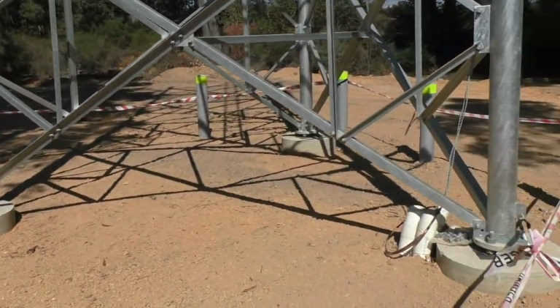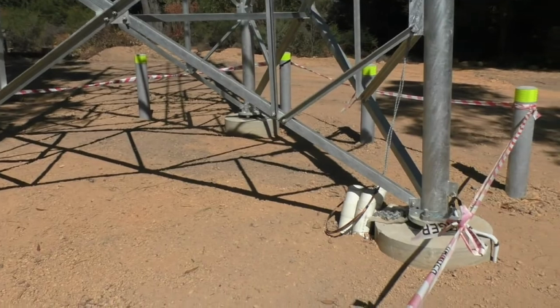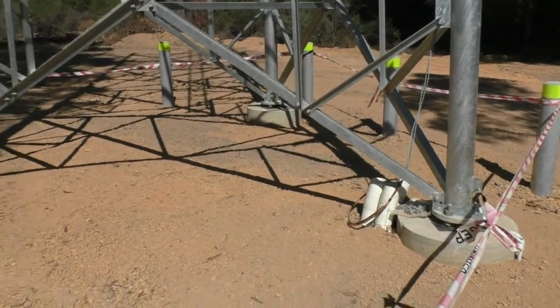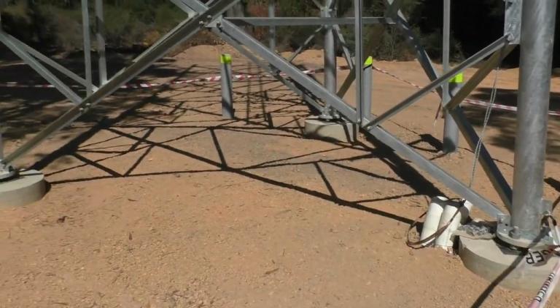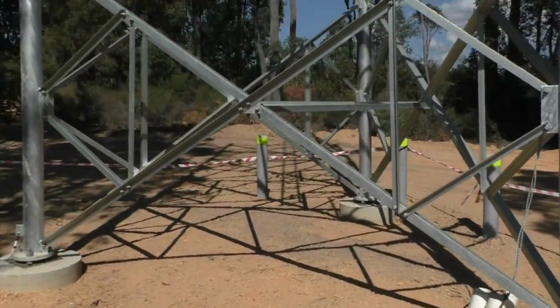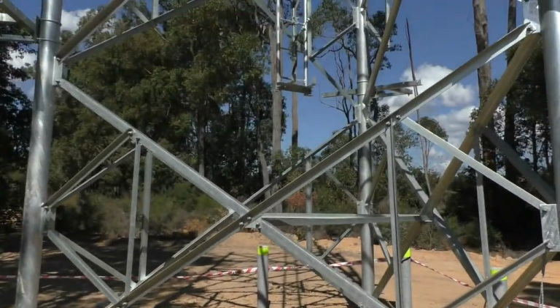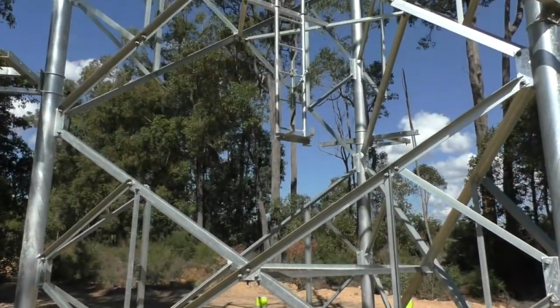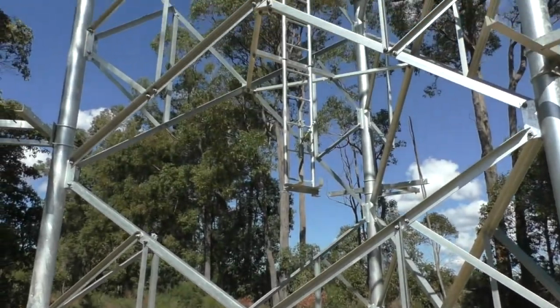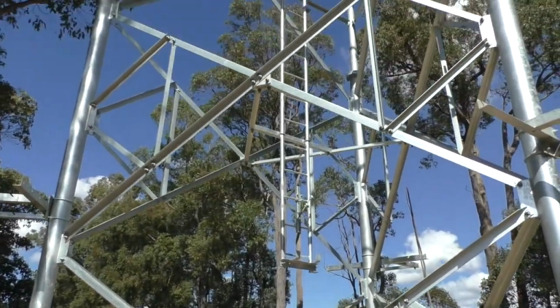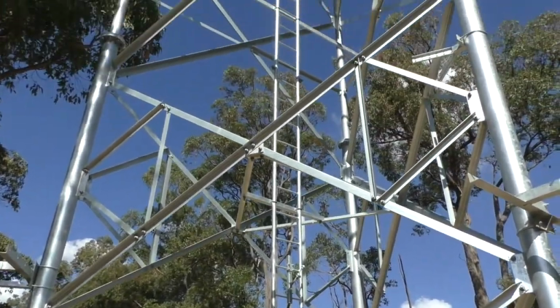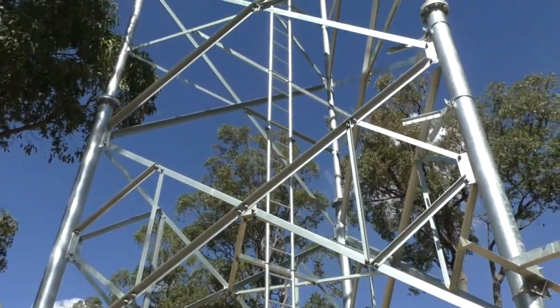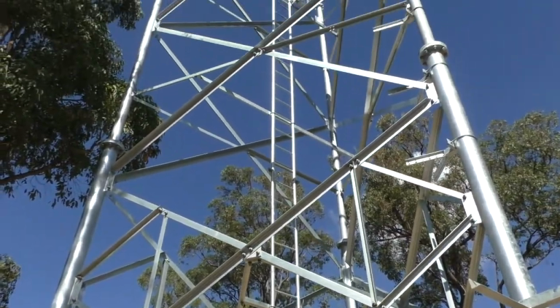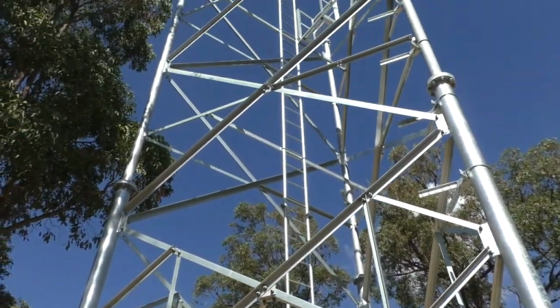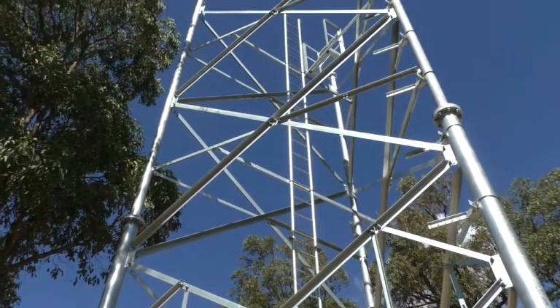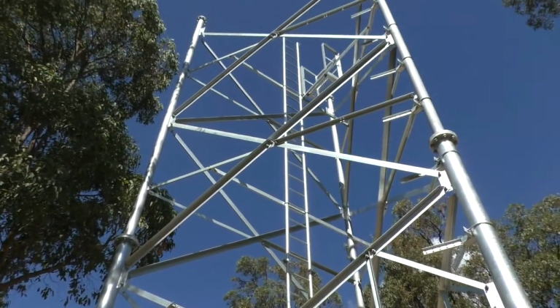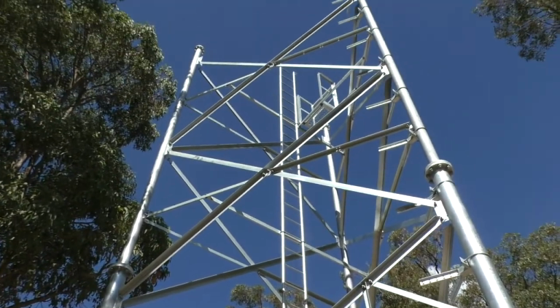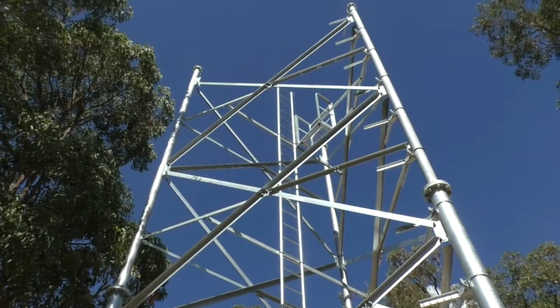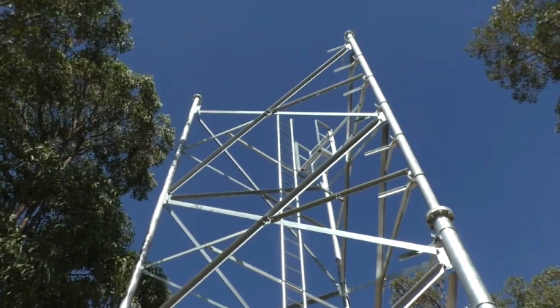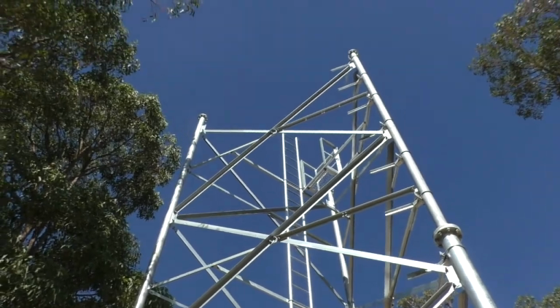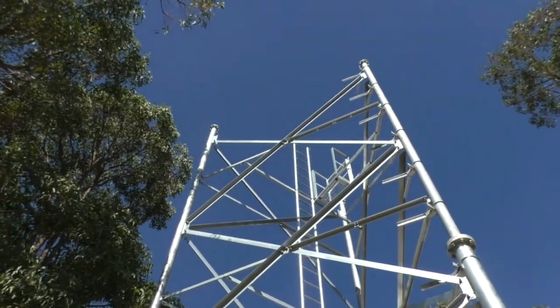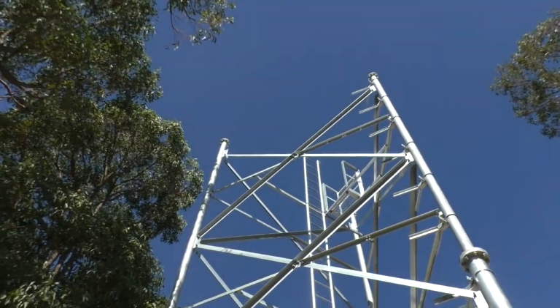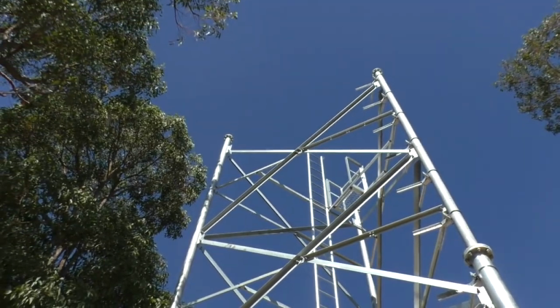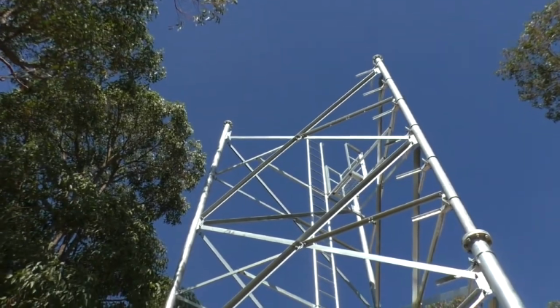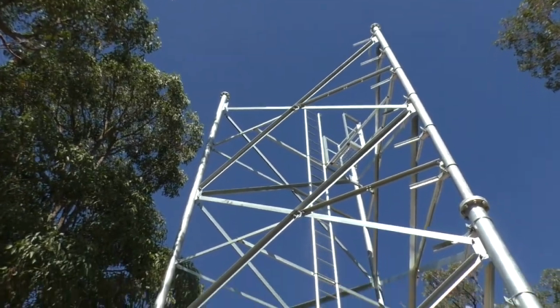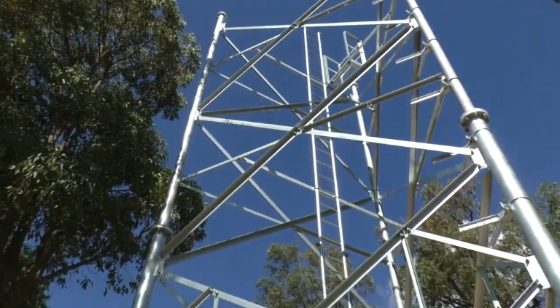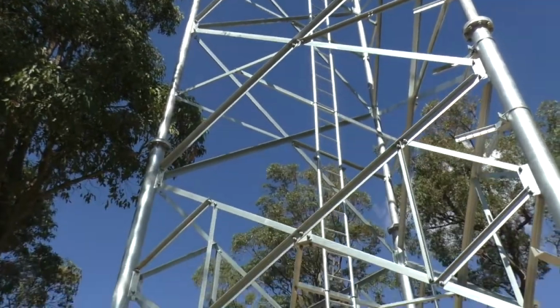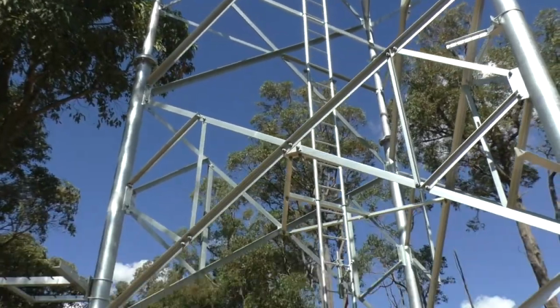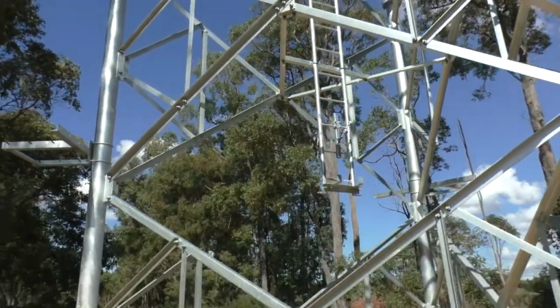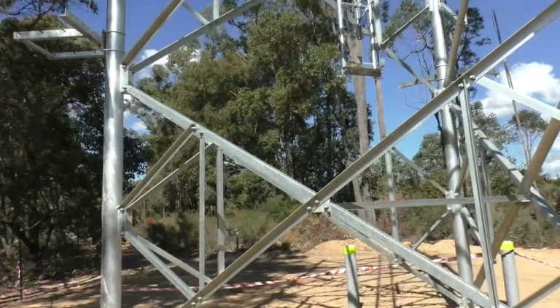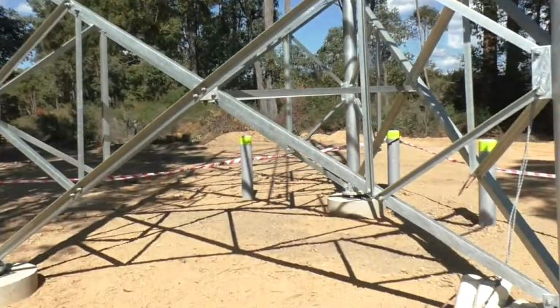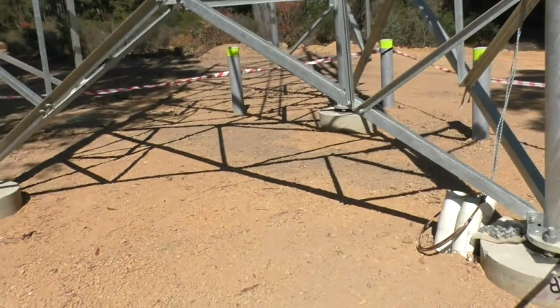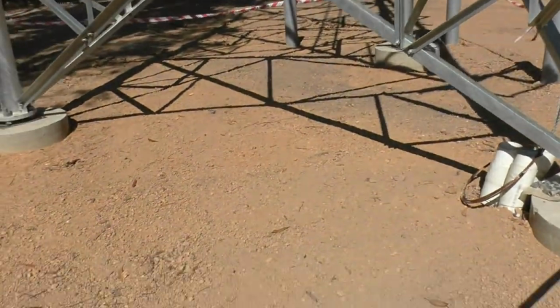Here's the bottom section of the tower I just showed you, laying on the ground. That'll be bolted on there and it'll be quite a nice, substantial tower.